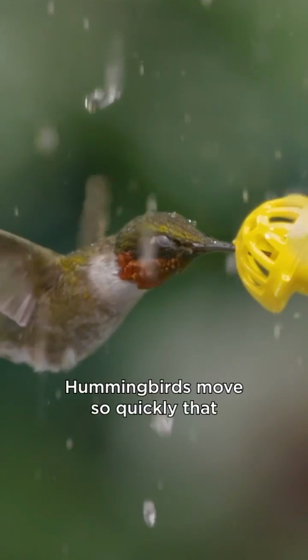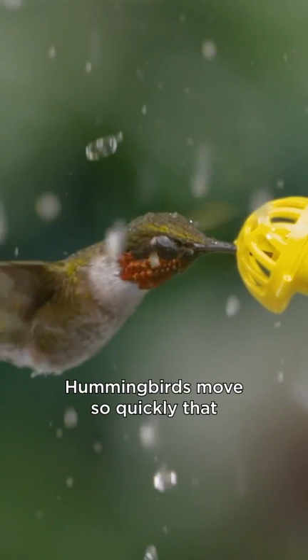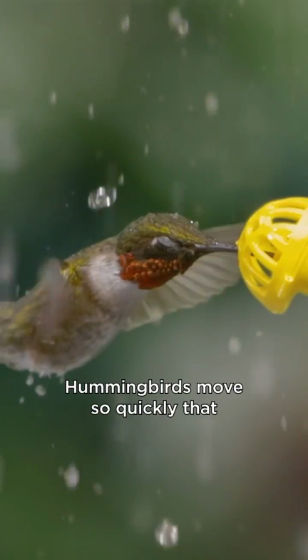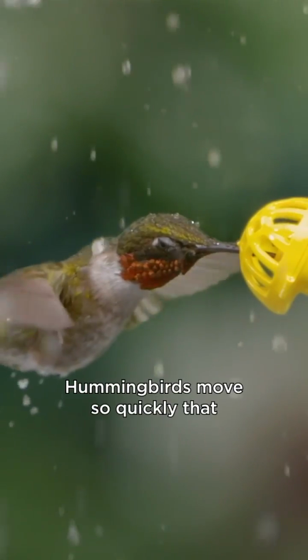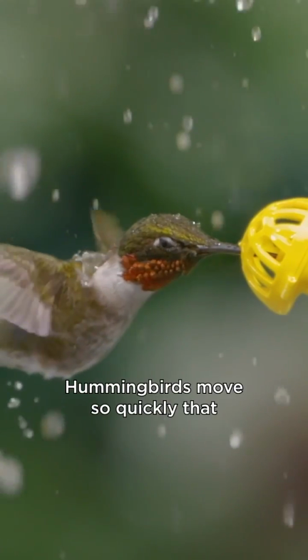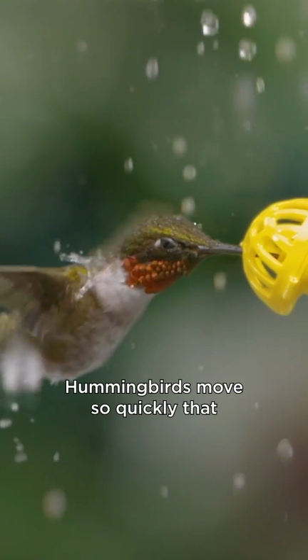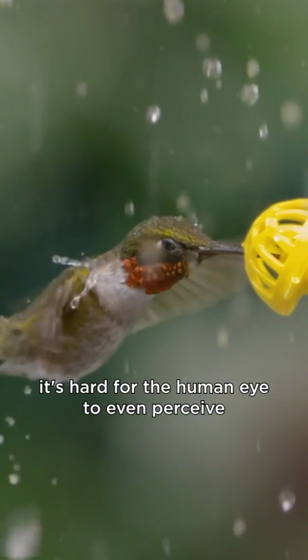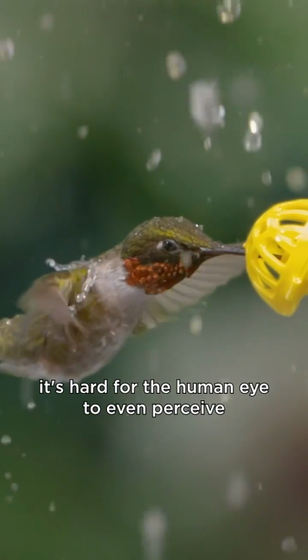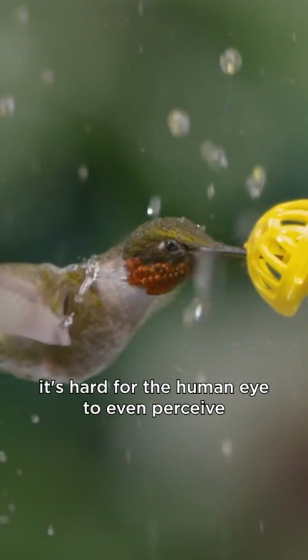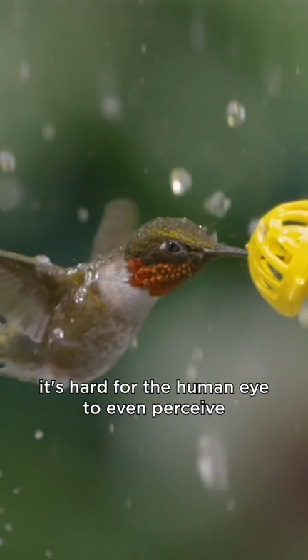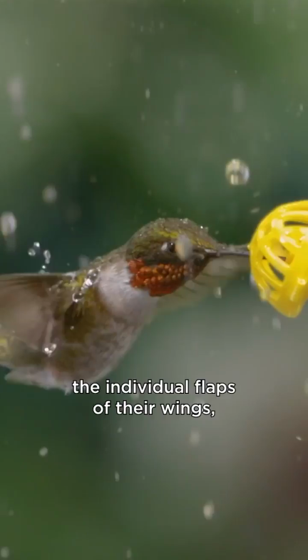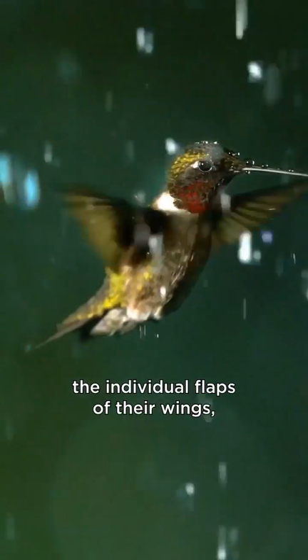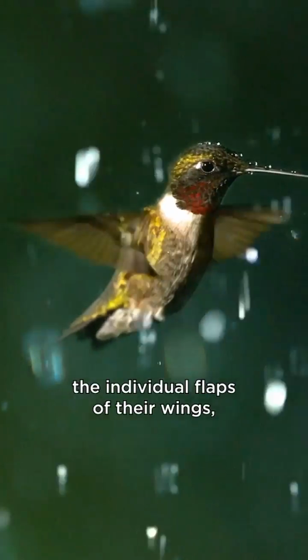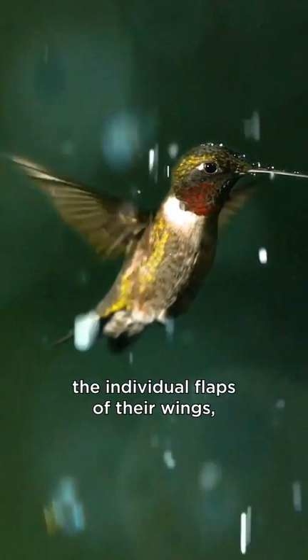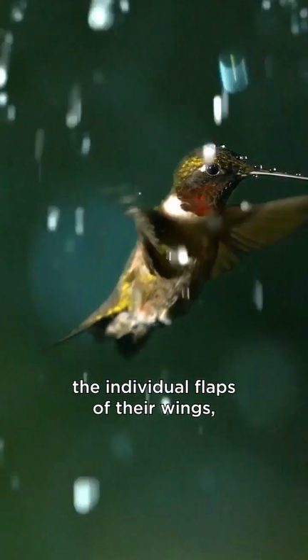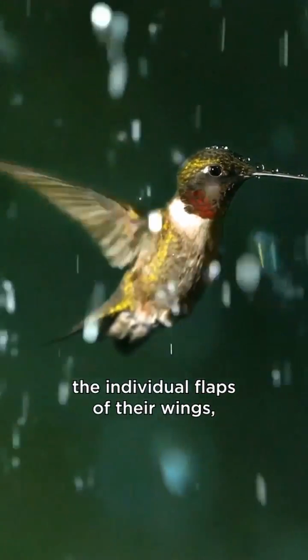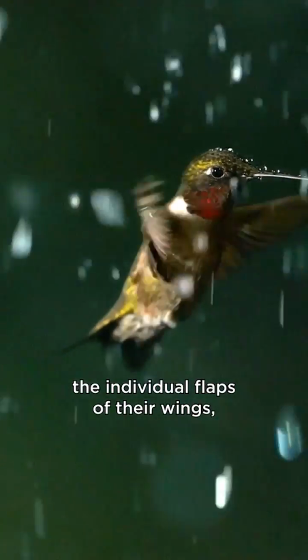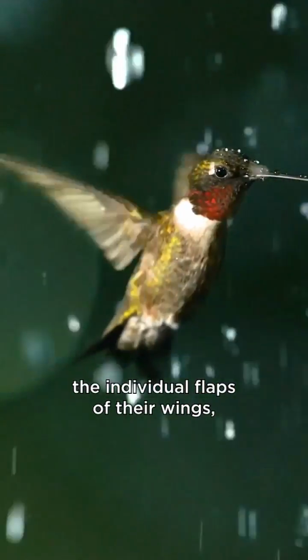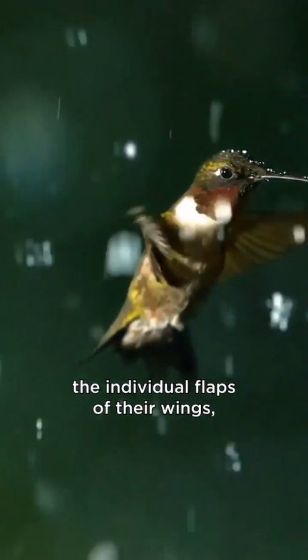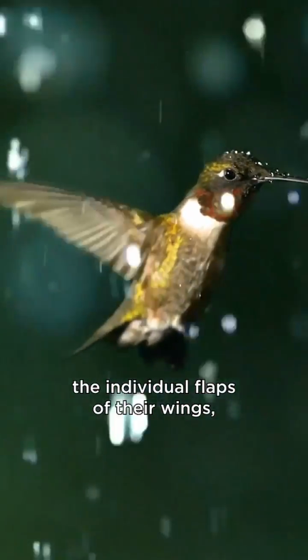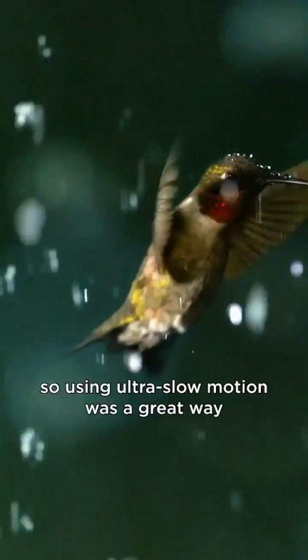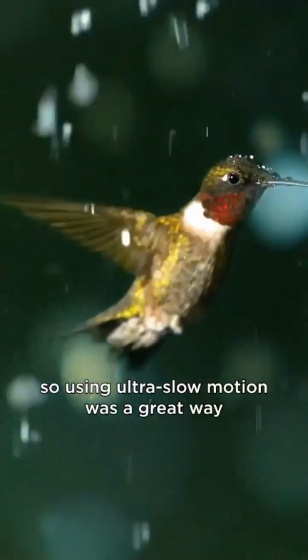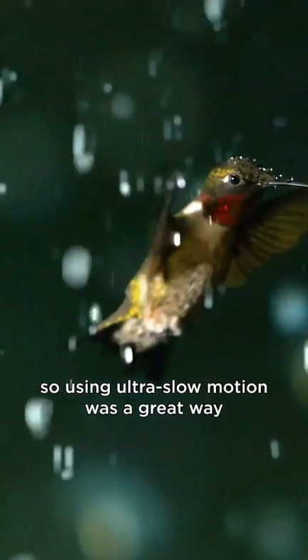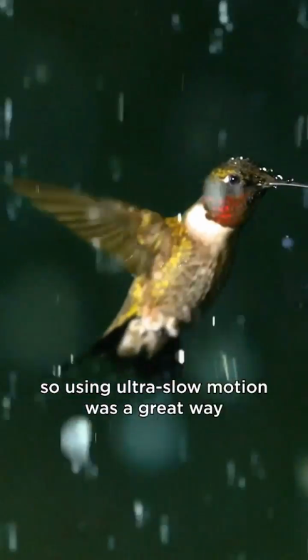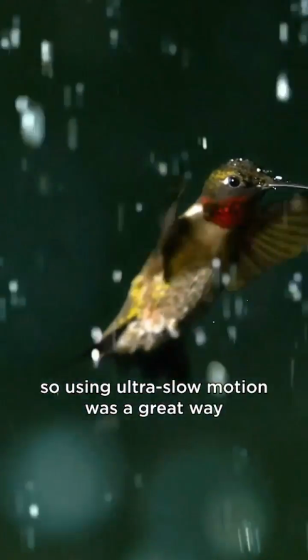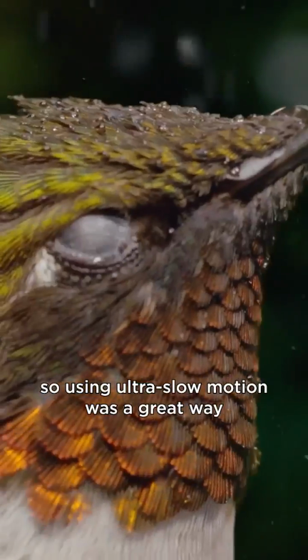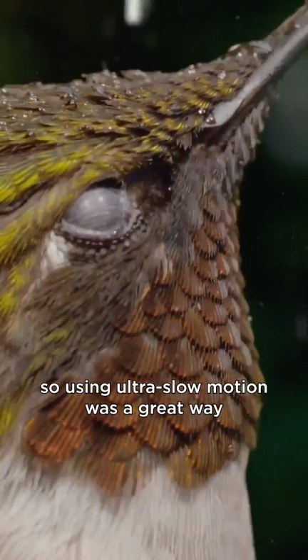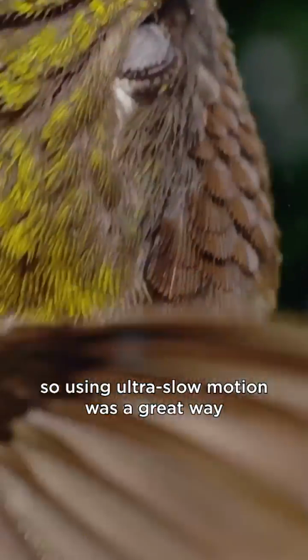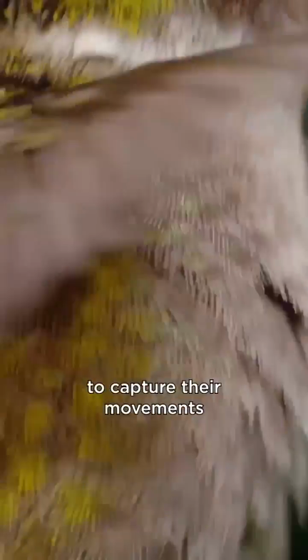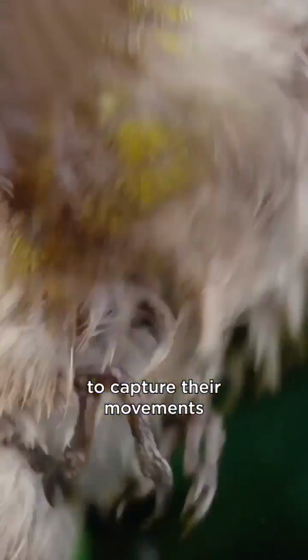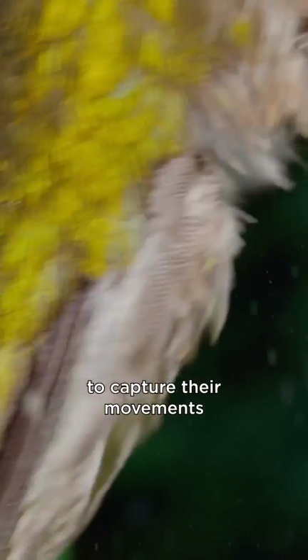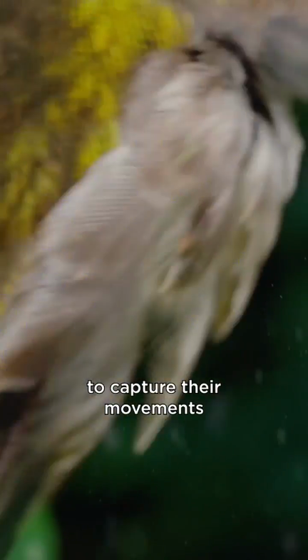Hummingbirds move so quickly that it's hard for the human eye to even perceive the individual flaps of their wings, so using ultra slow motion was a great way to capture their movements.